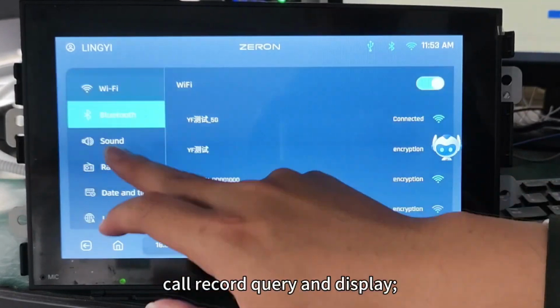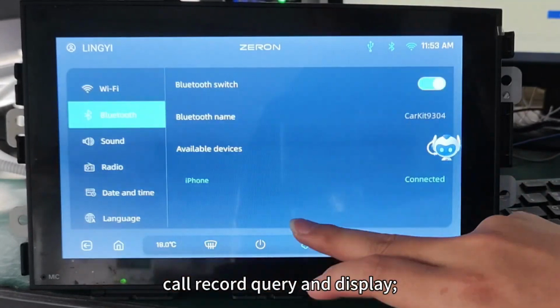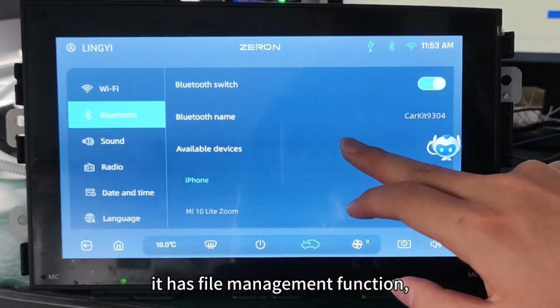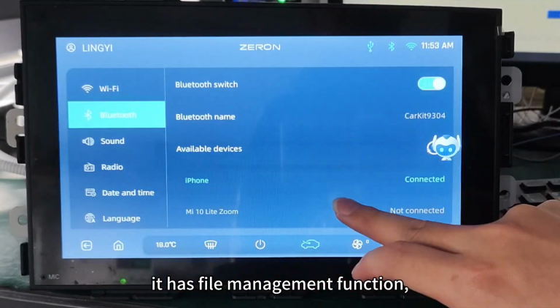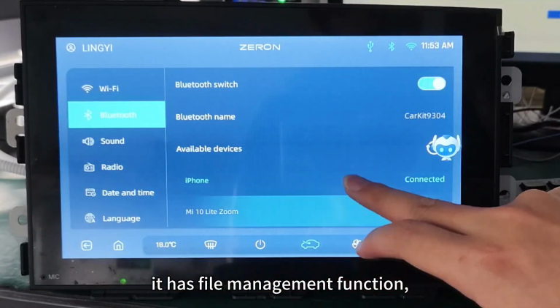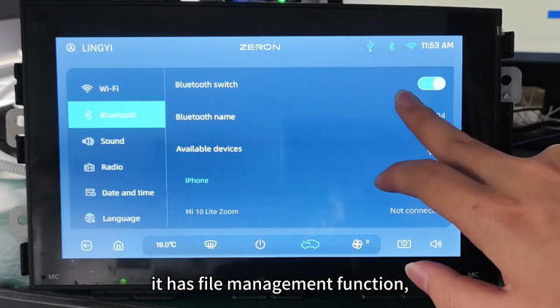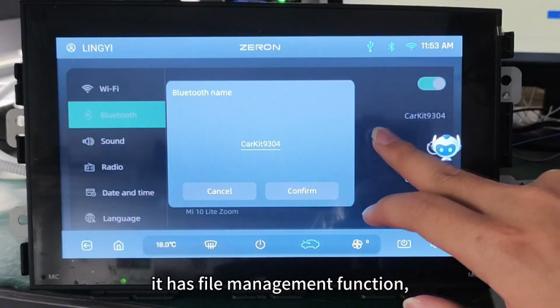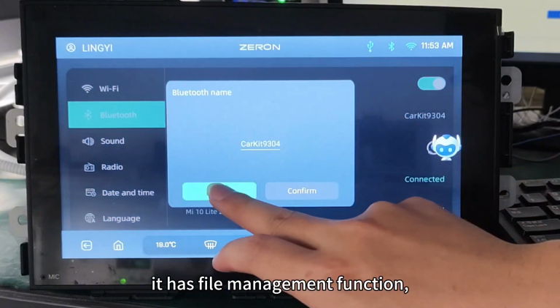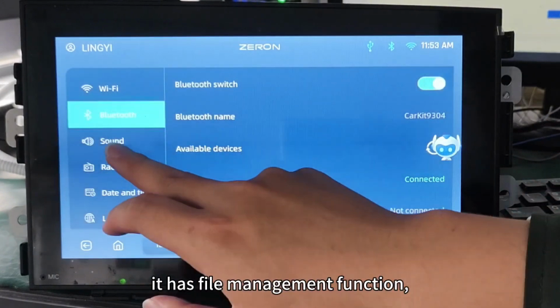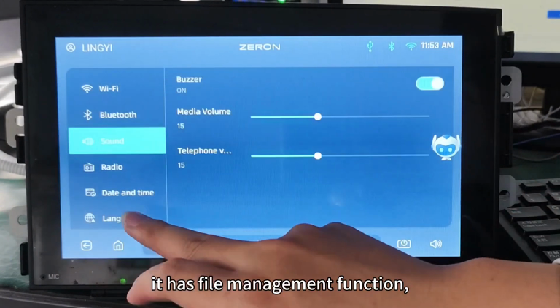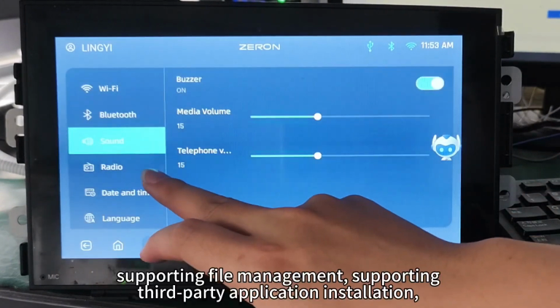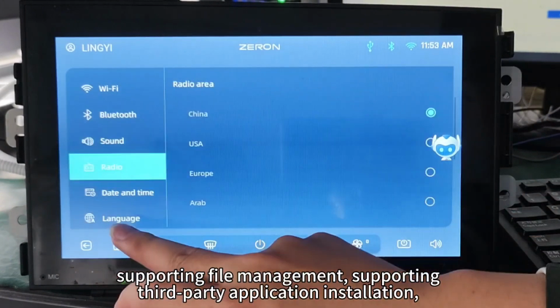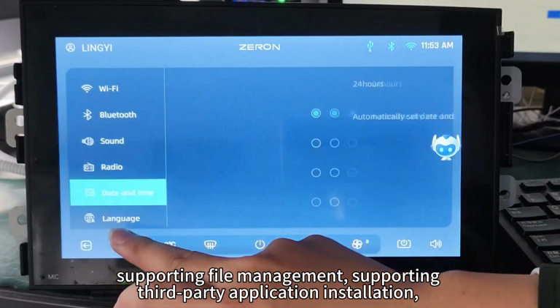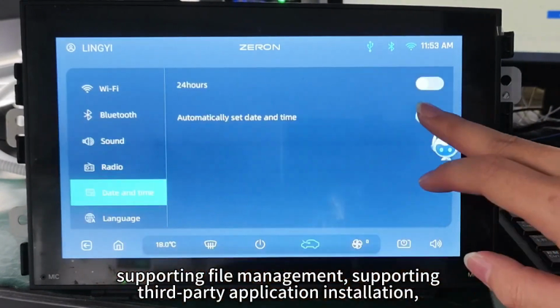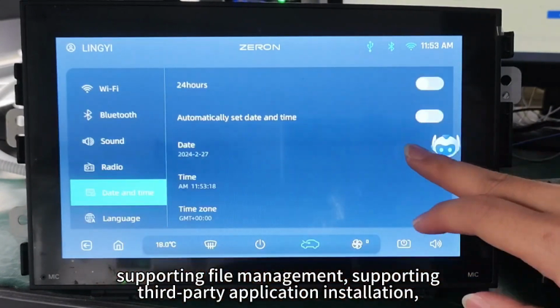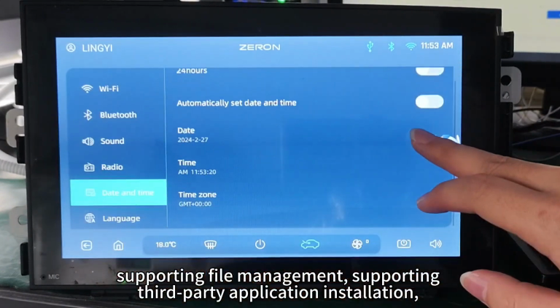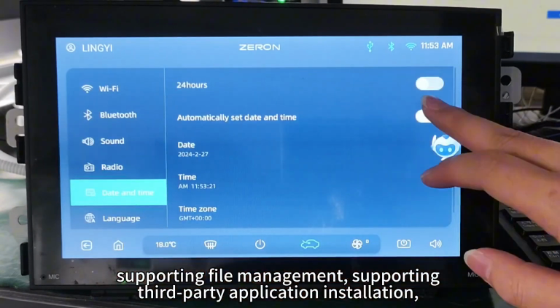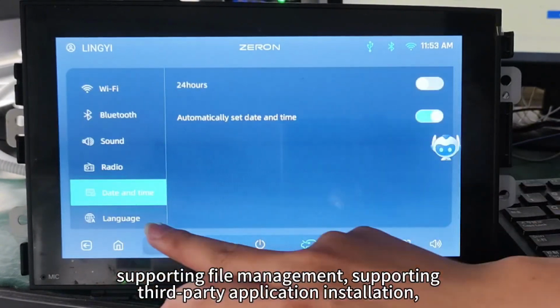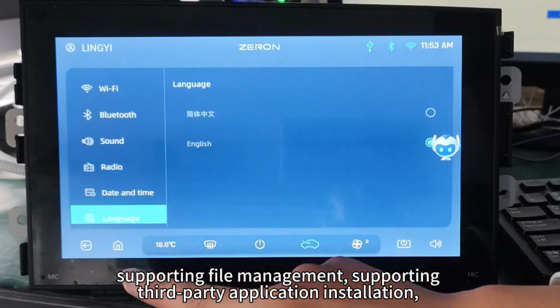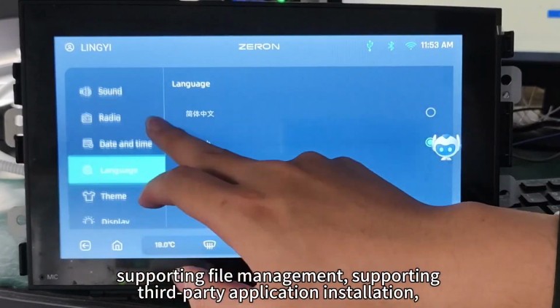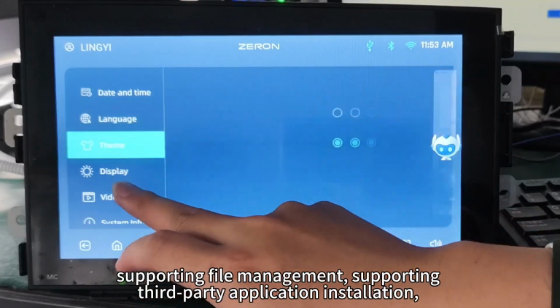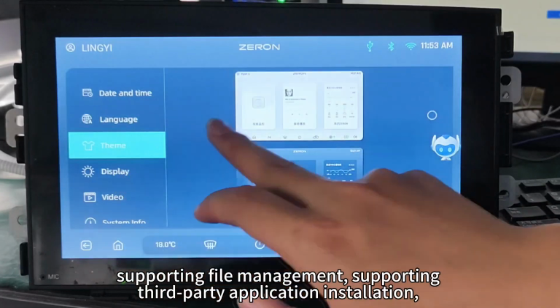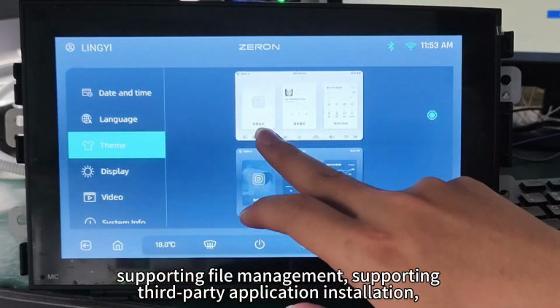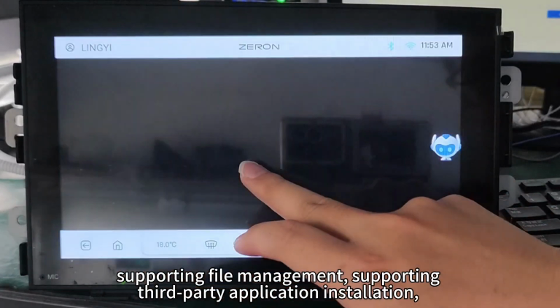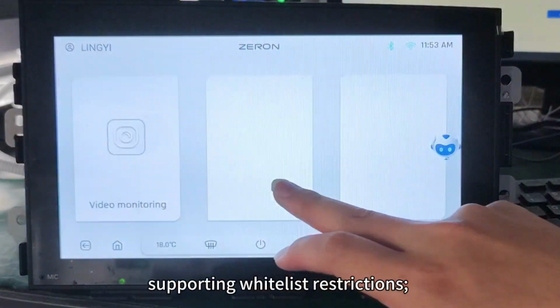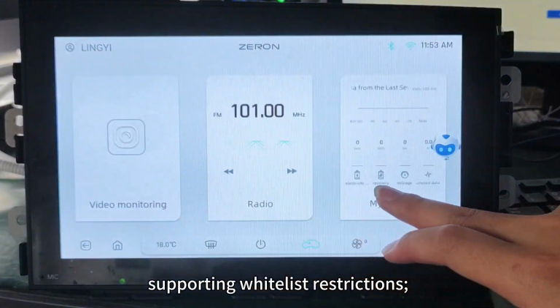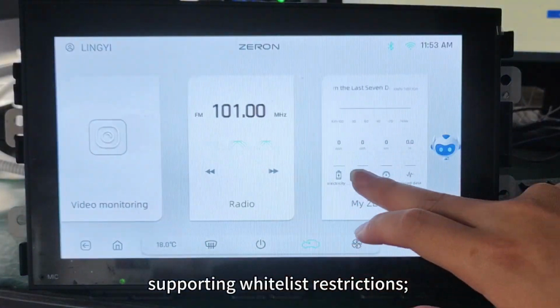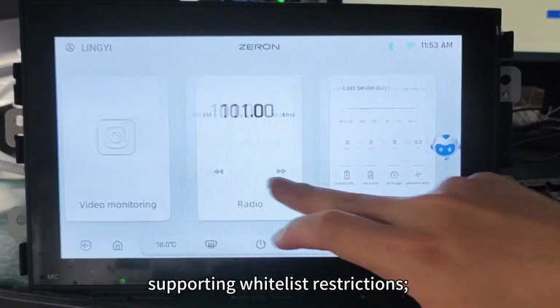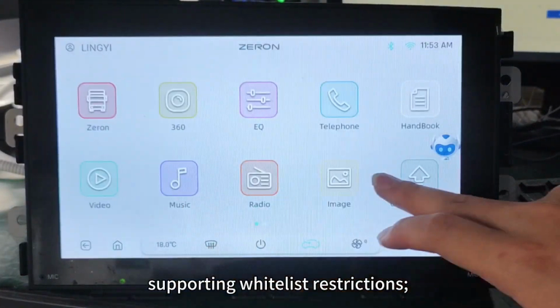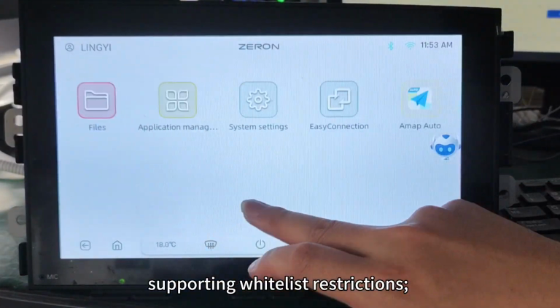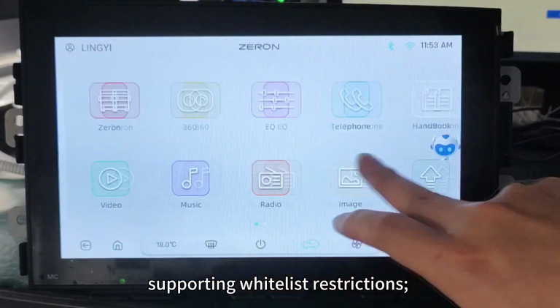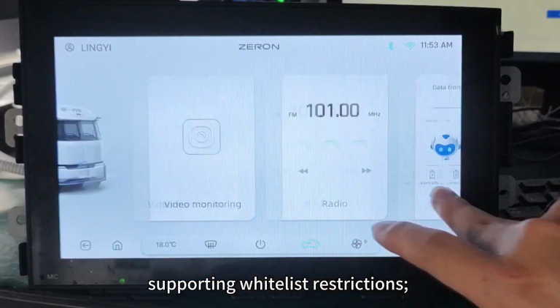It has file management function, supporting file management, third-party application installation, and whitelist restrictions.